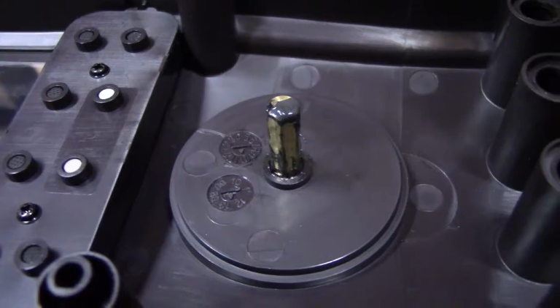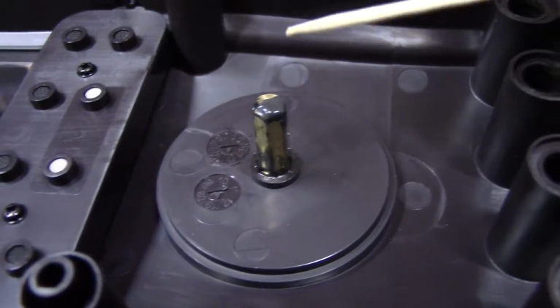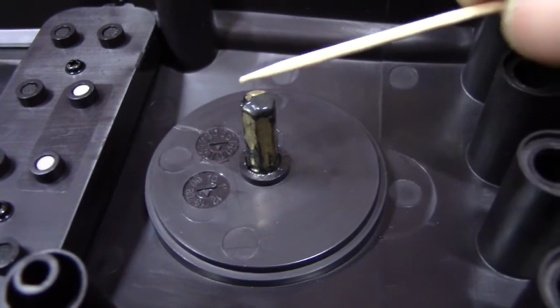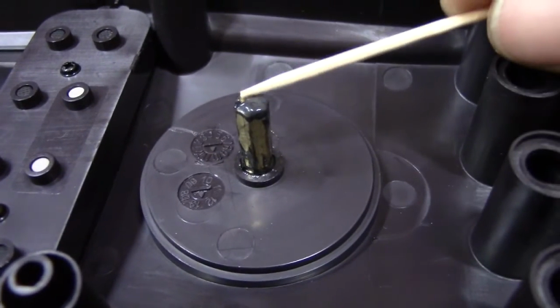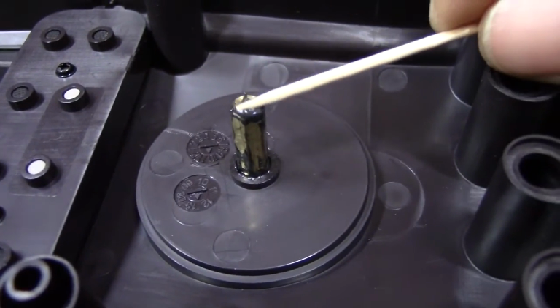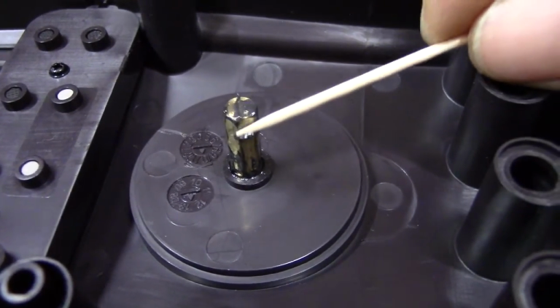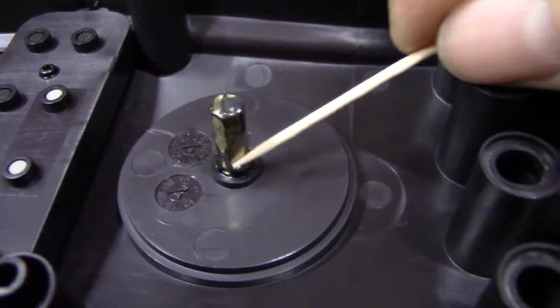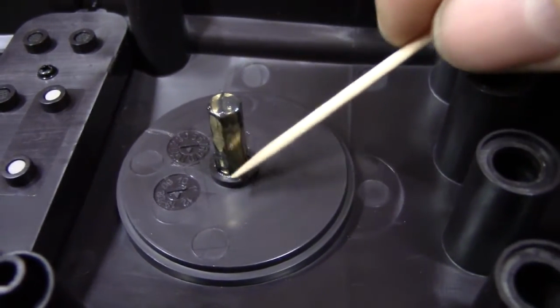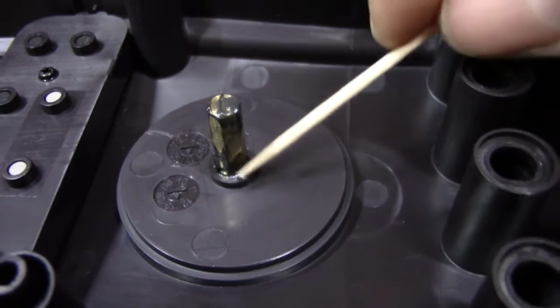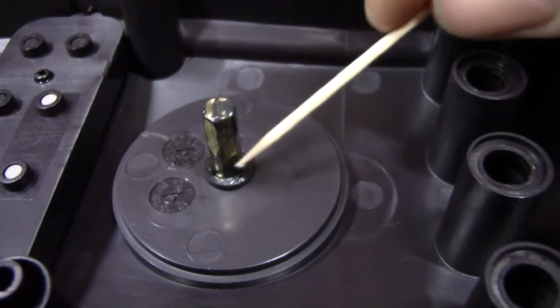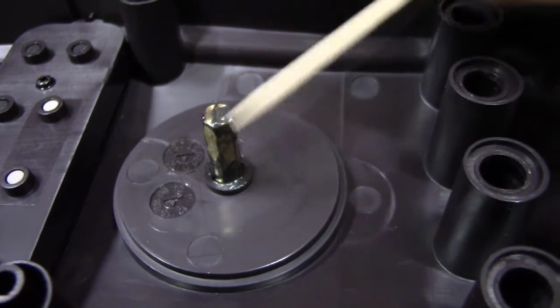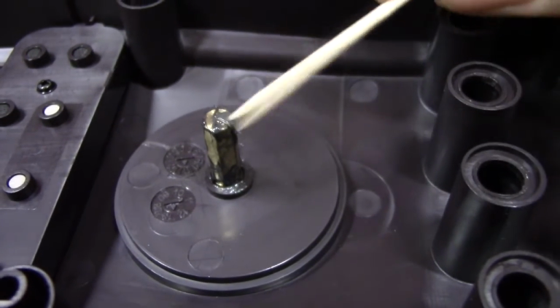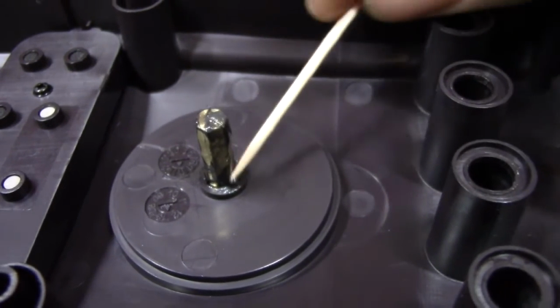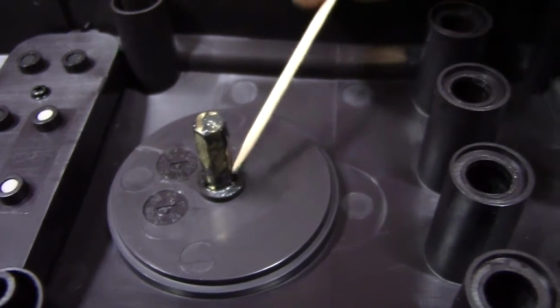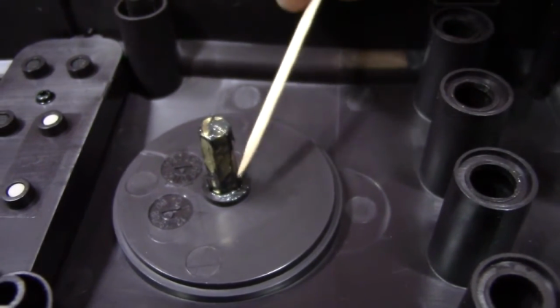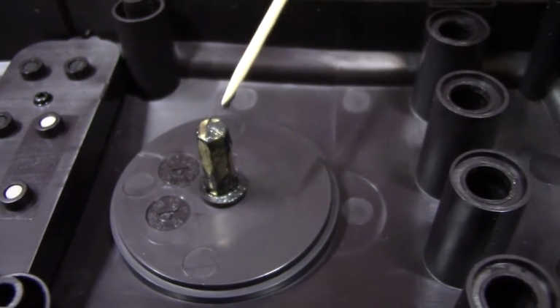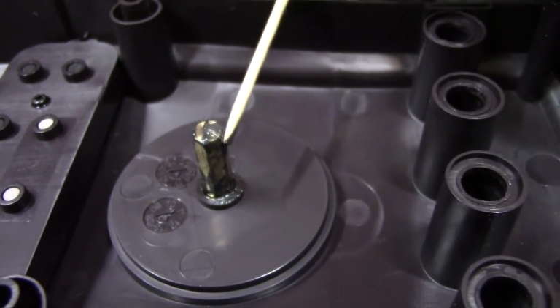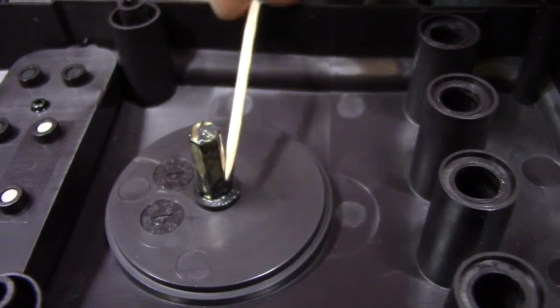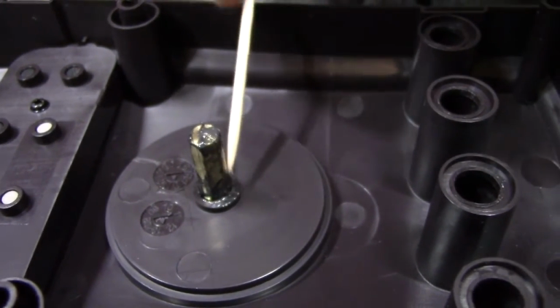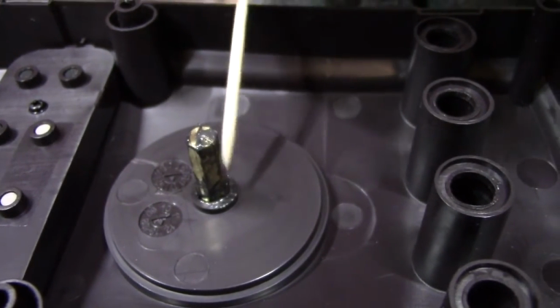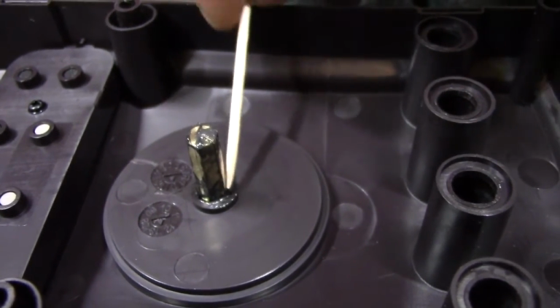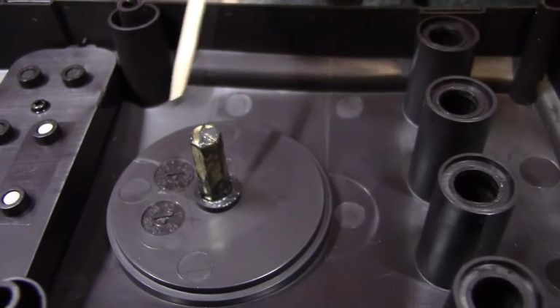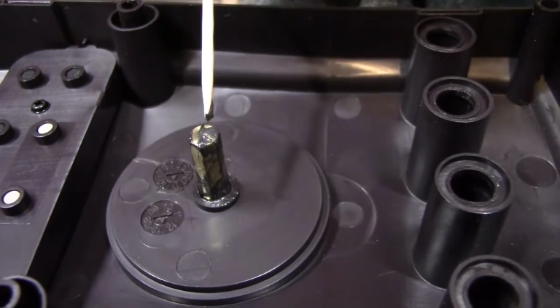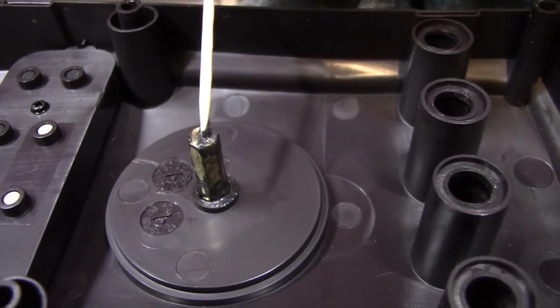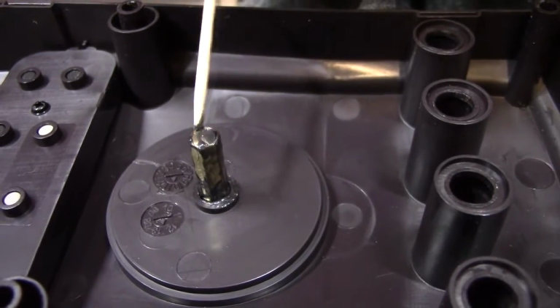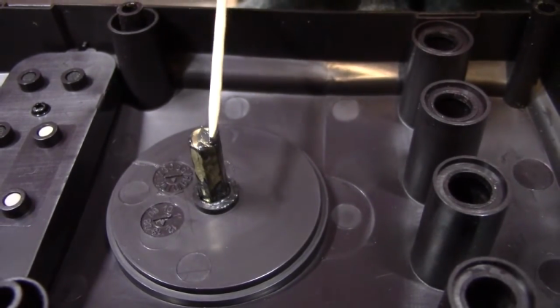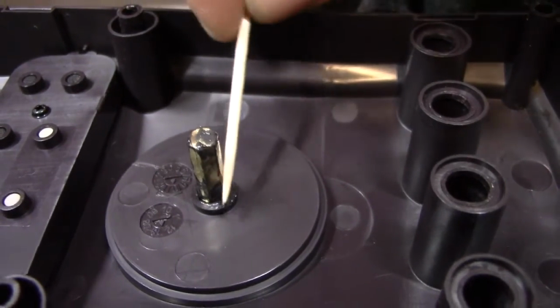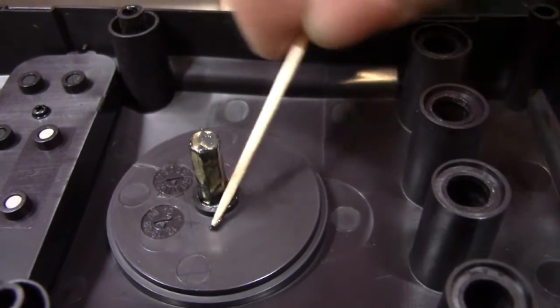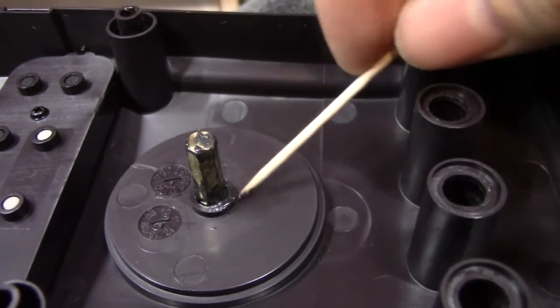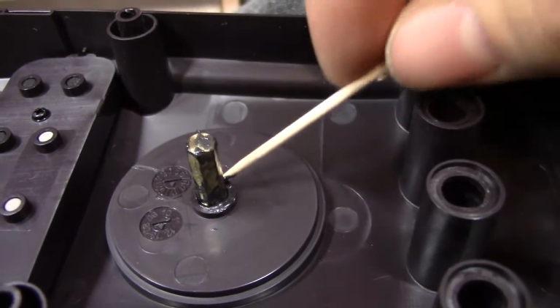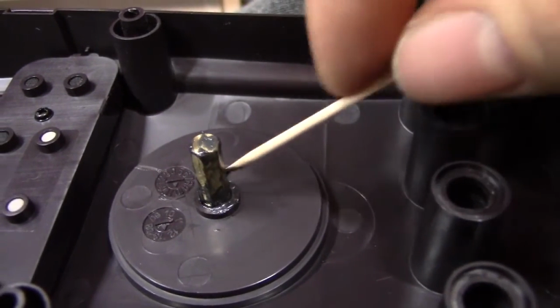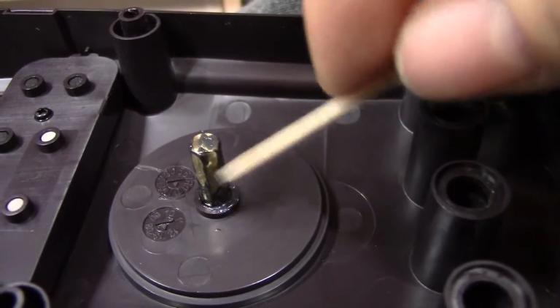Also make sure you take the excess grease and just dab it down there where the lock washer slides against, just in order to give it that final bit of greasy goodness.